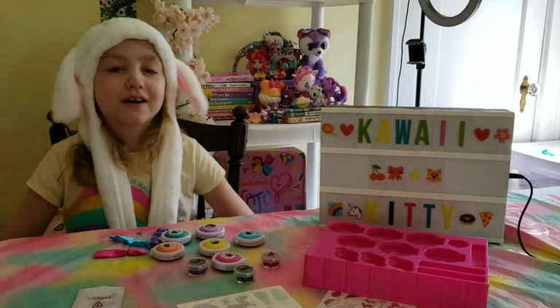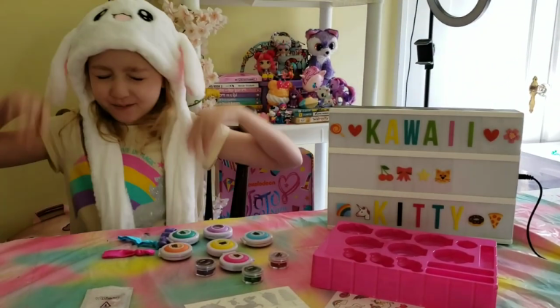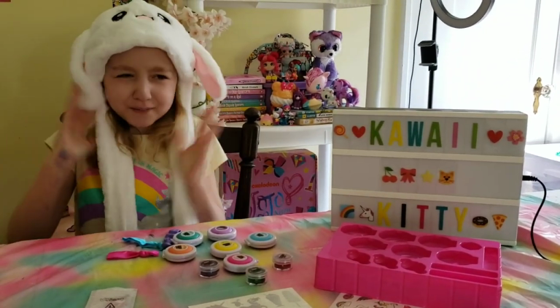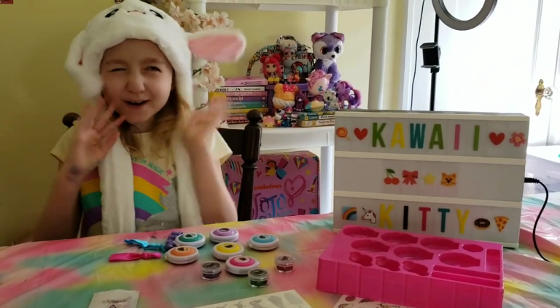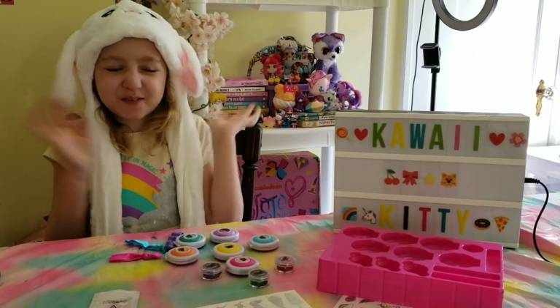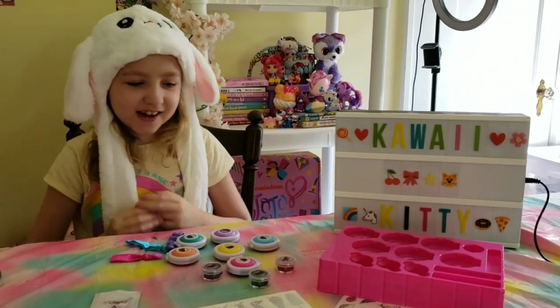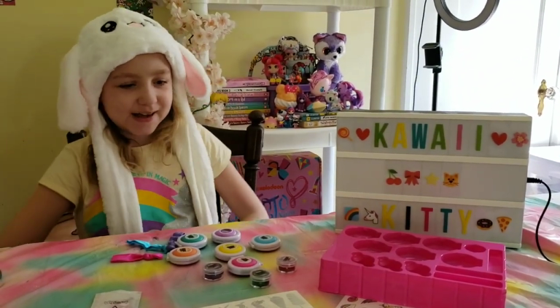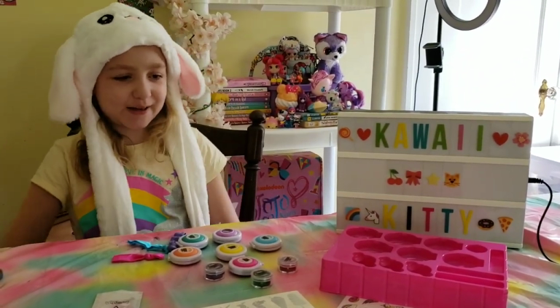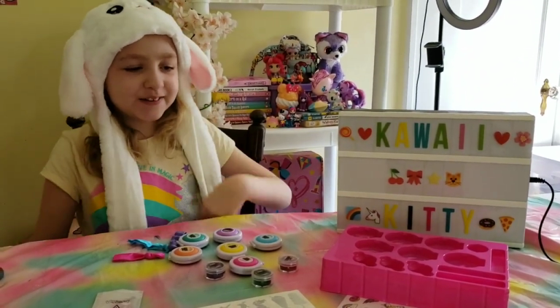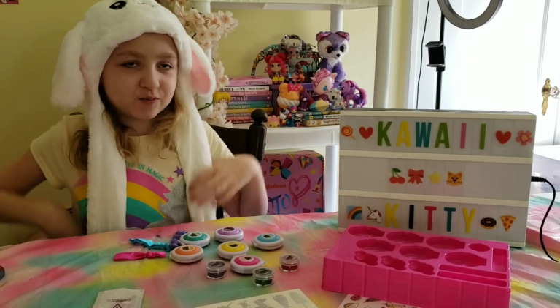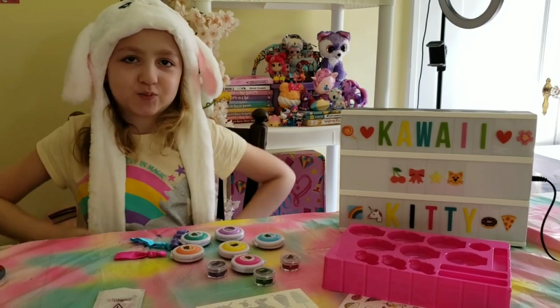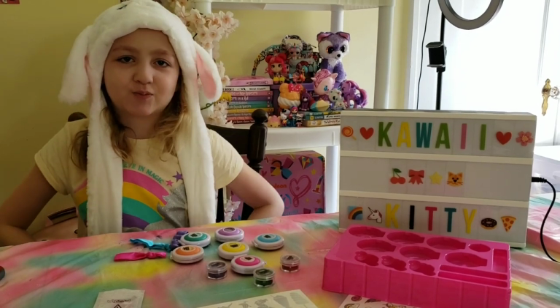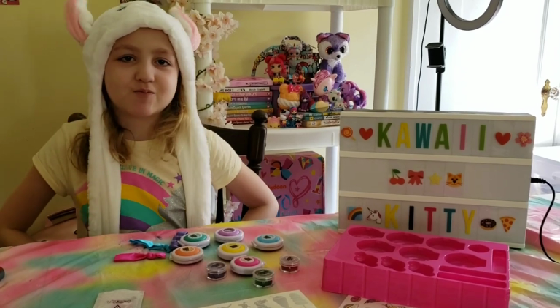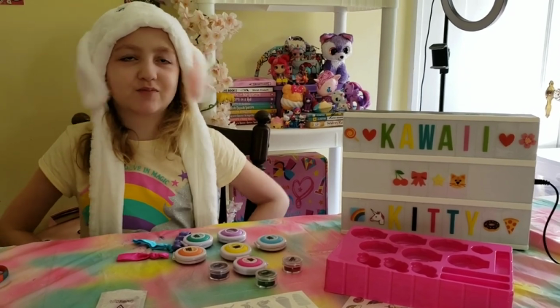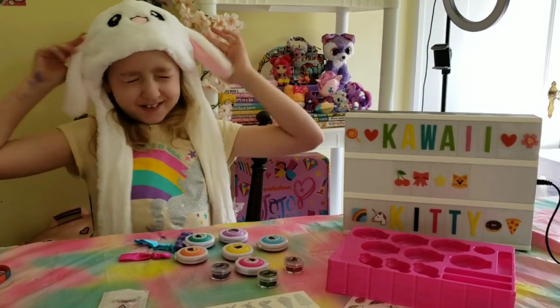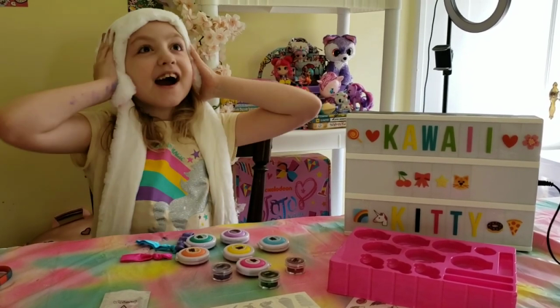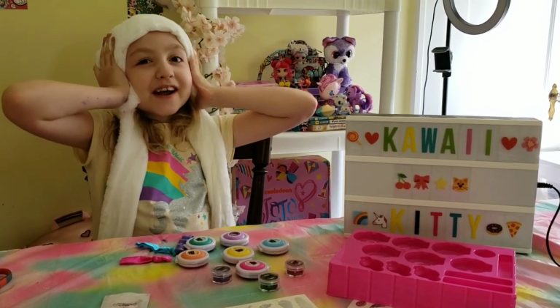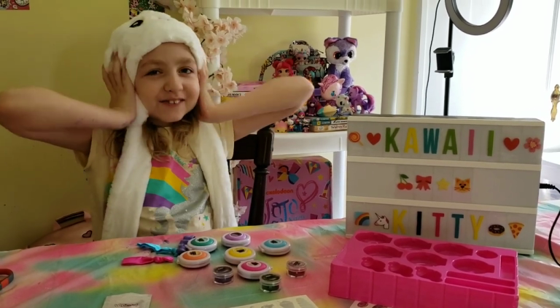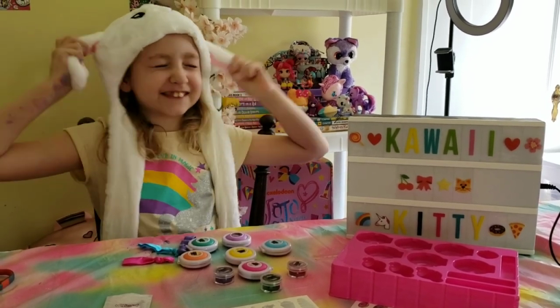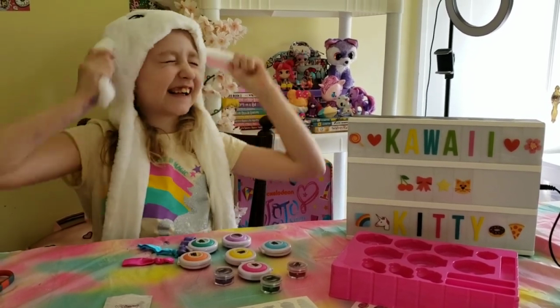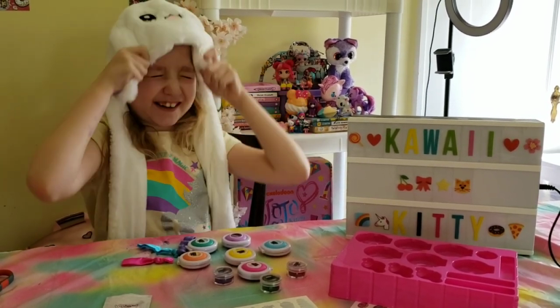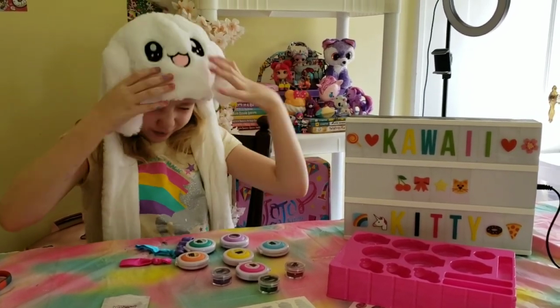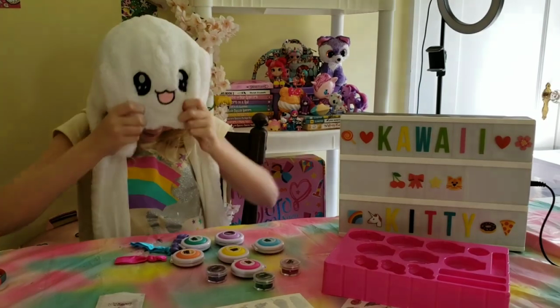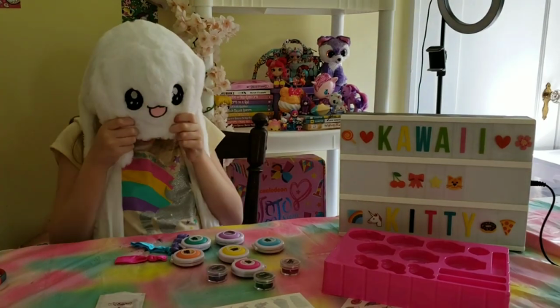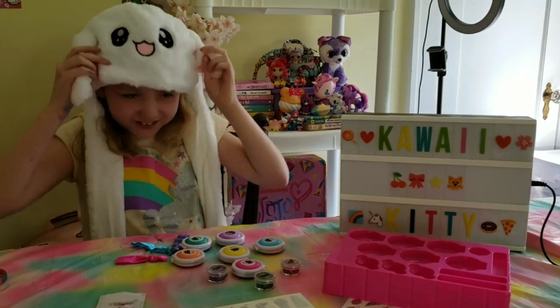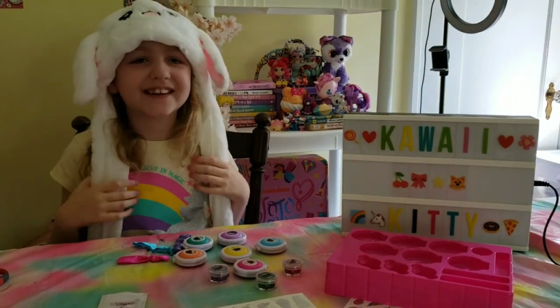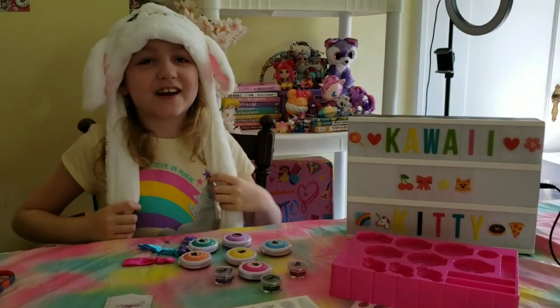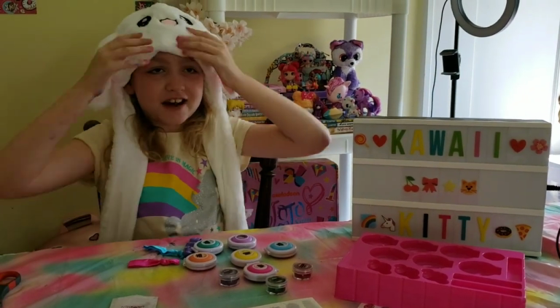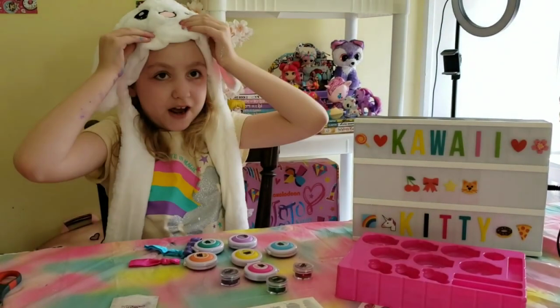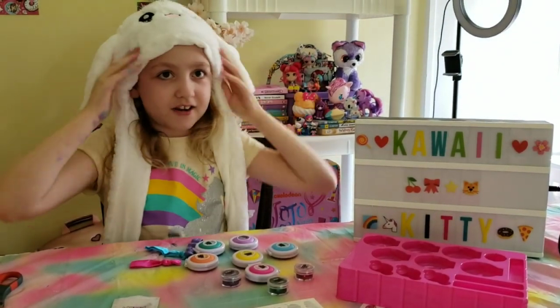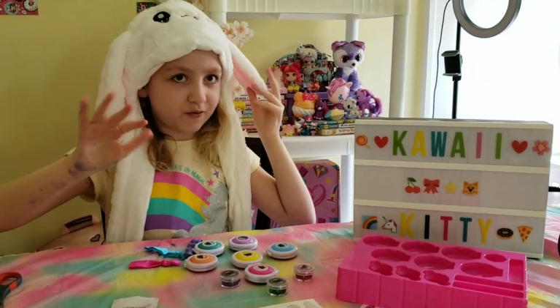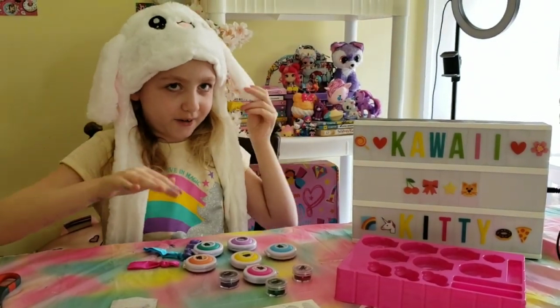Okay, stop getting carried away with that! Okay, stop now! Okay, just kidding. I'm not ending the video here.